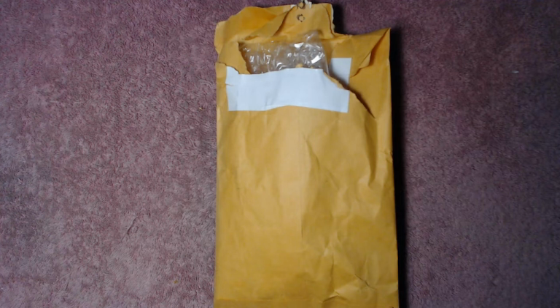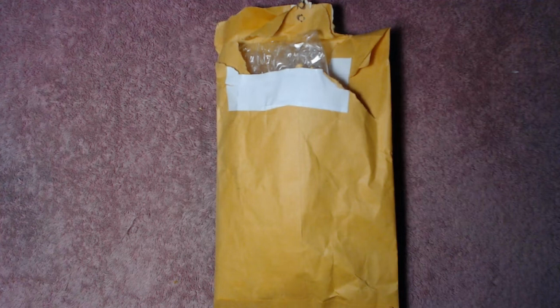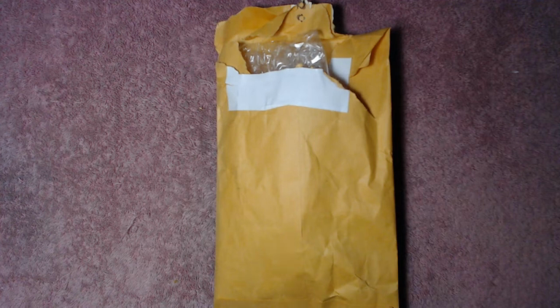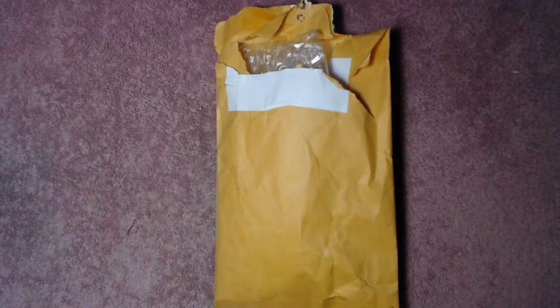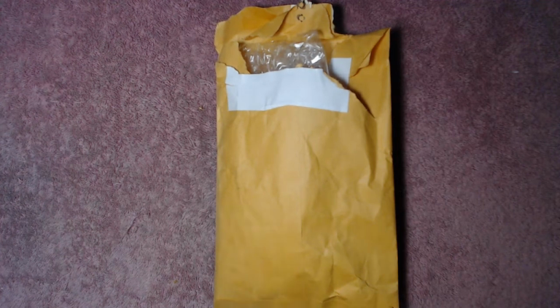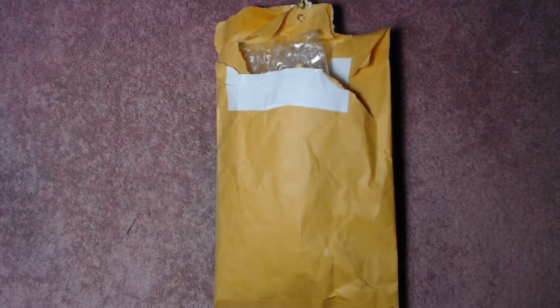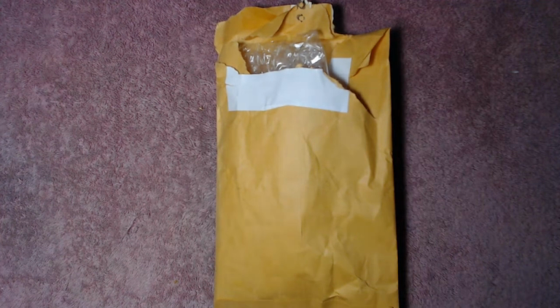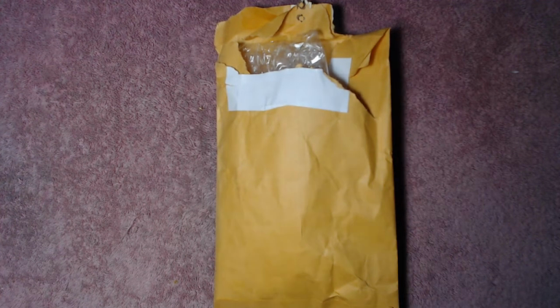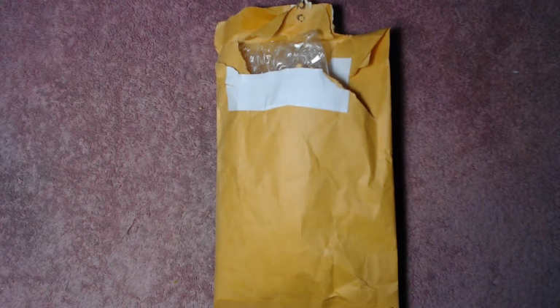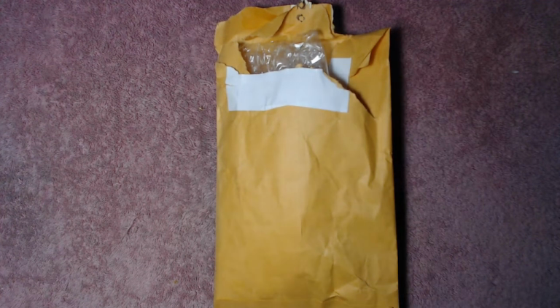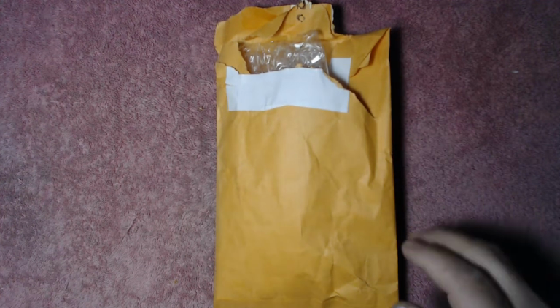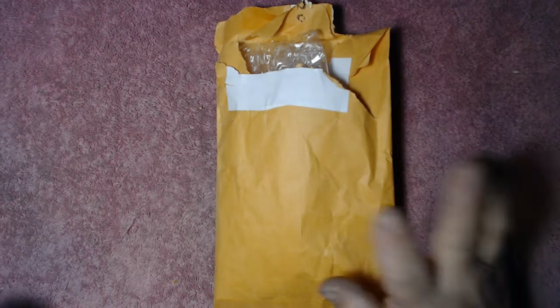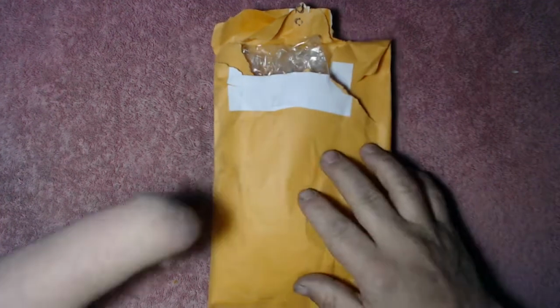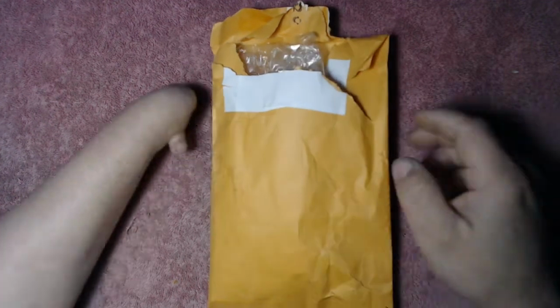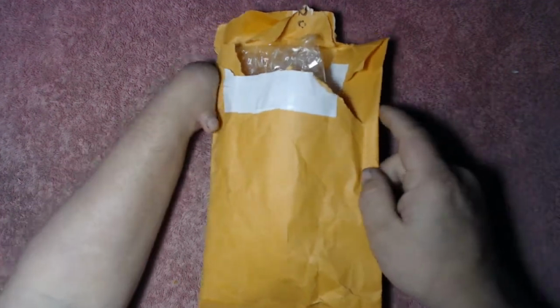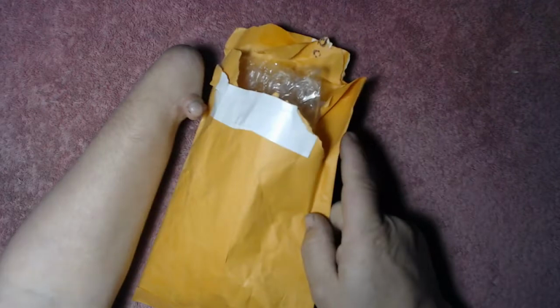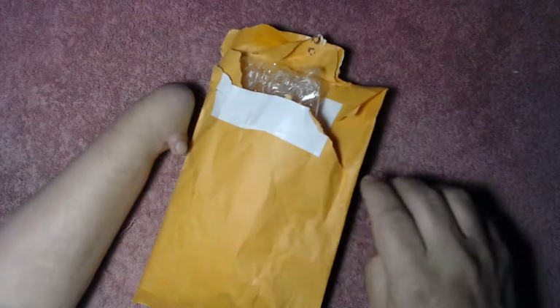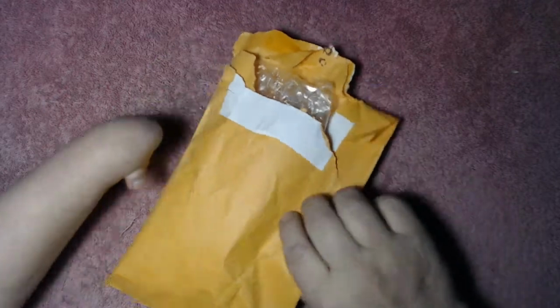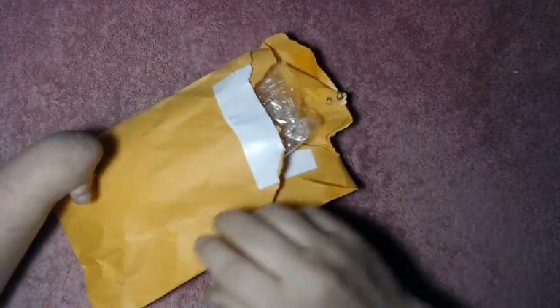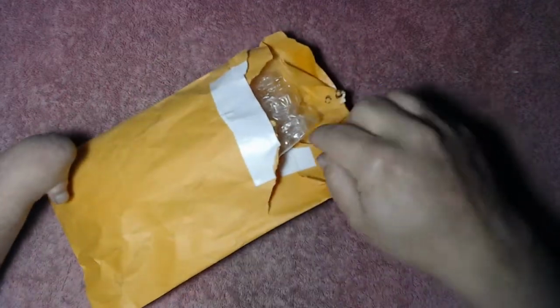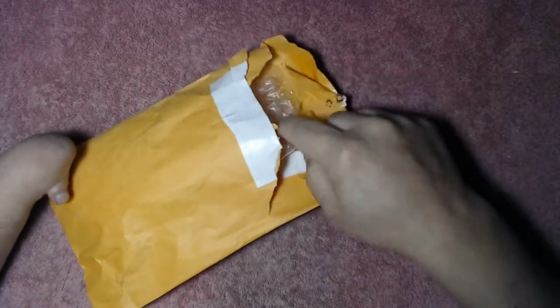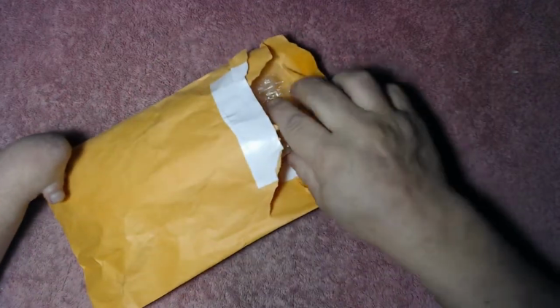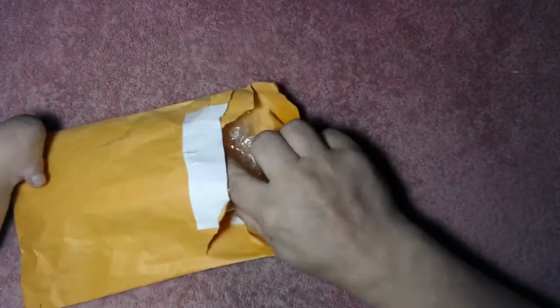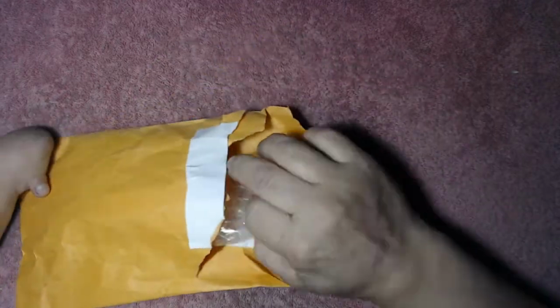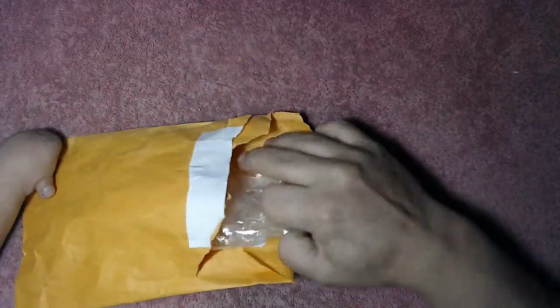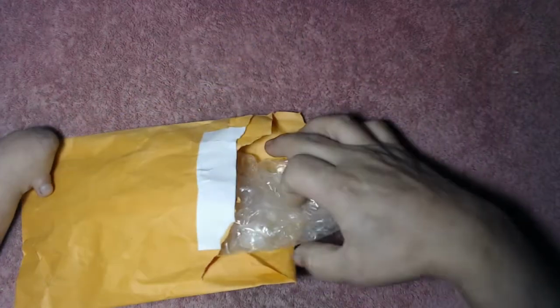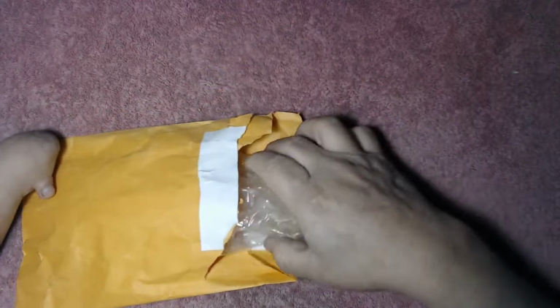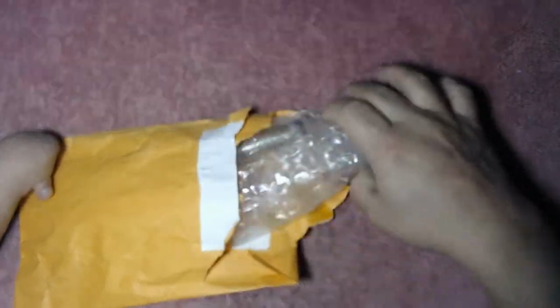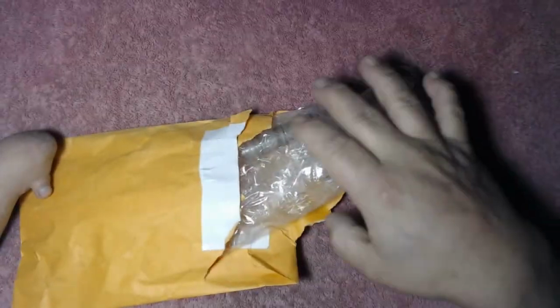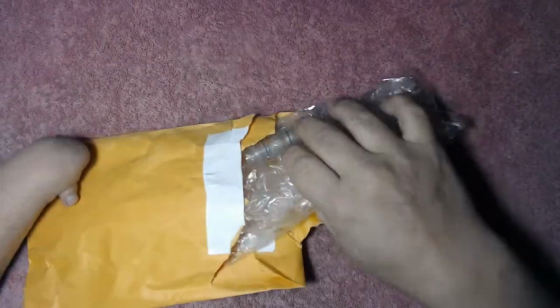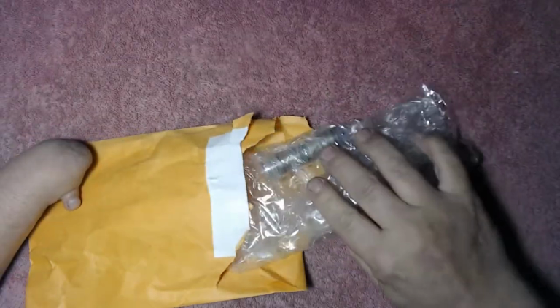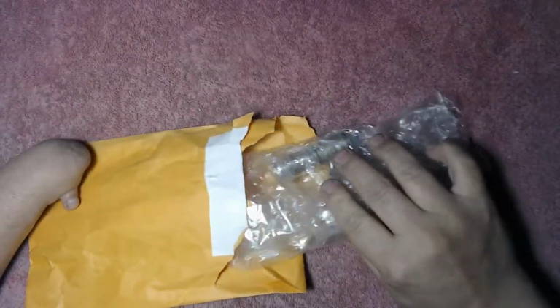What's going on everybody? It's Nubs Haunt's Treasure and I got a package in the mail today. This is for the stream. I opened it up to check what it was, make sure there was no invoice in there.